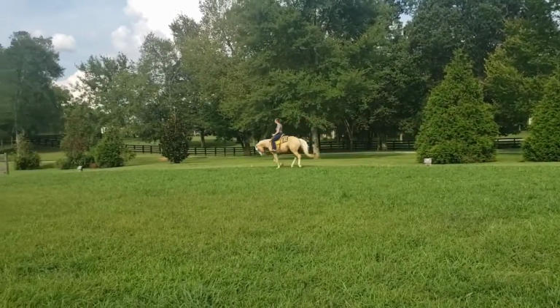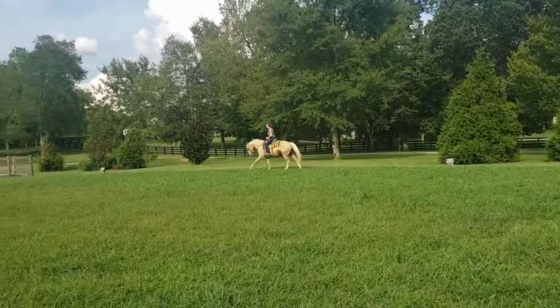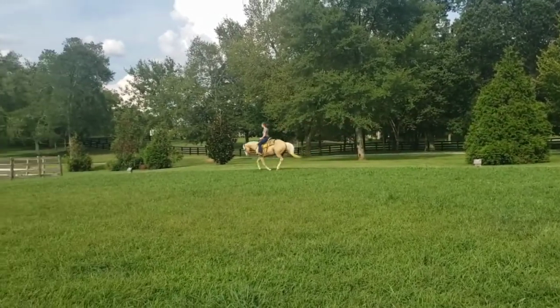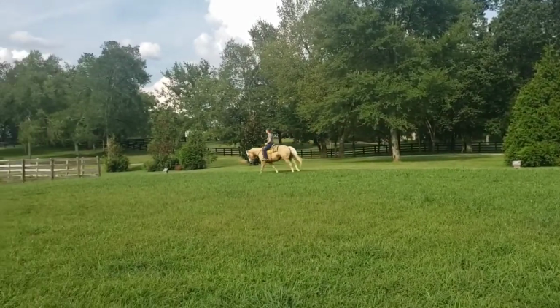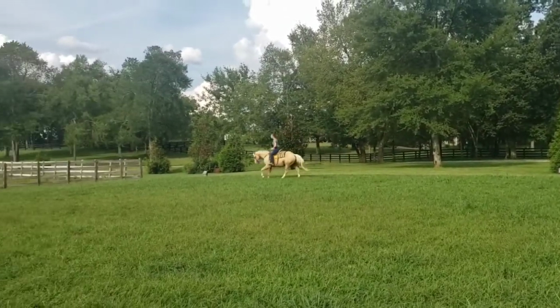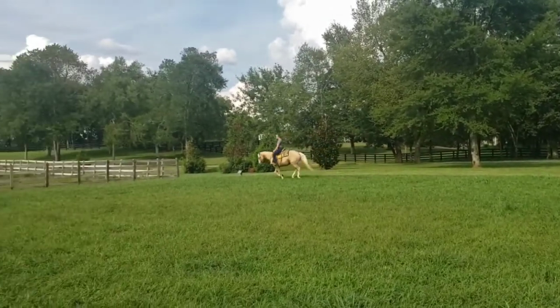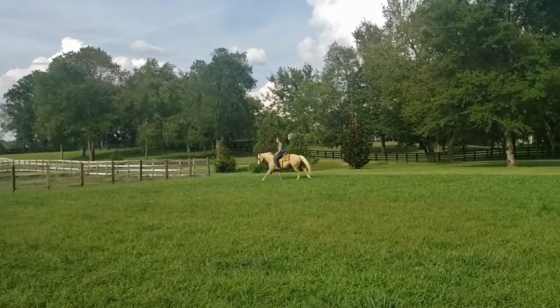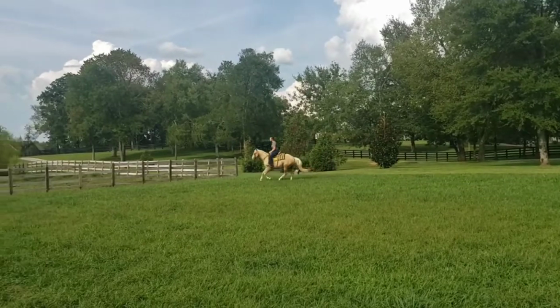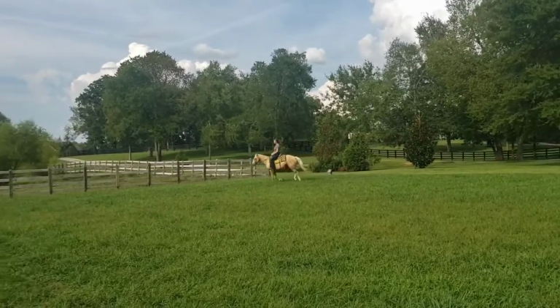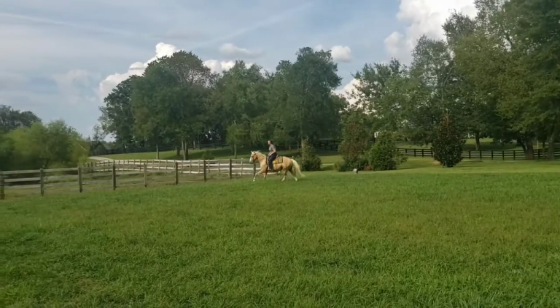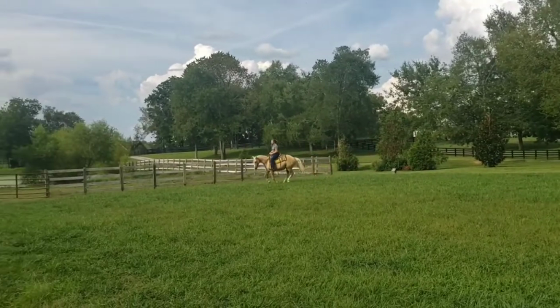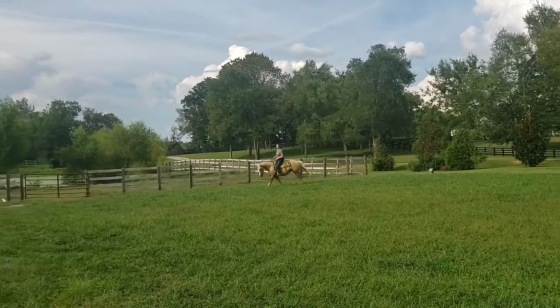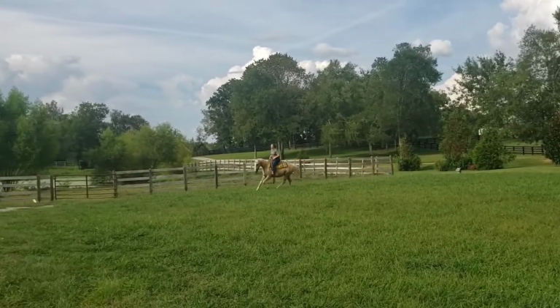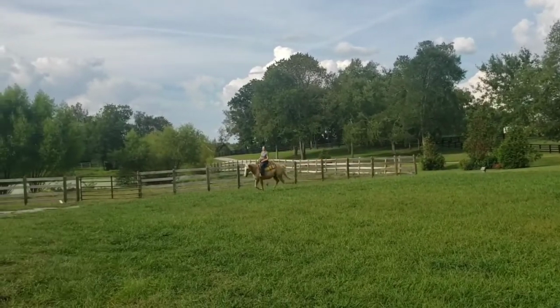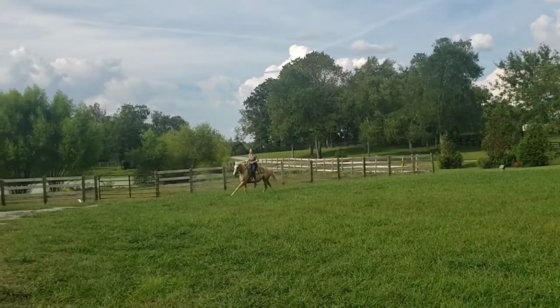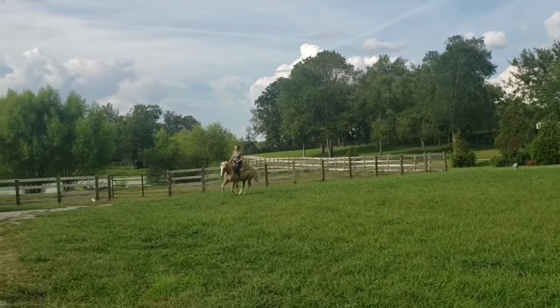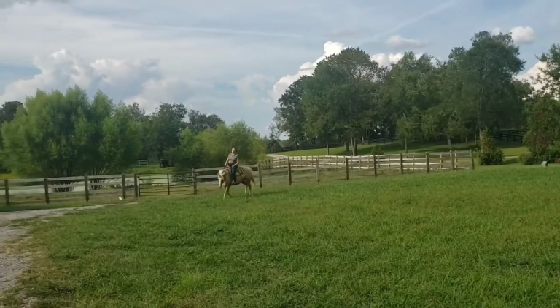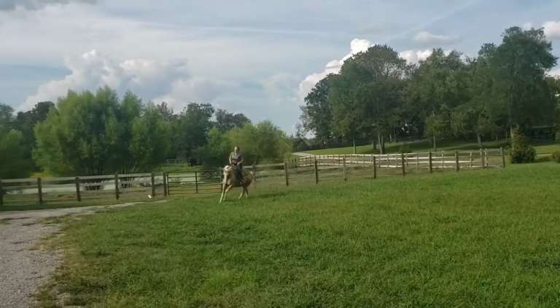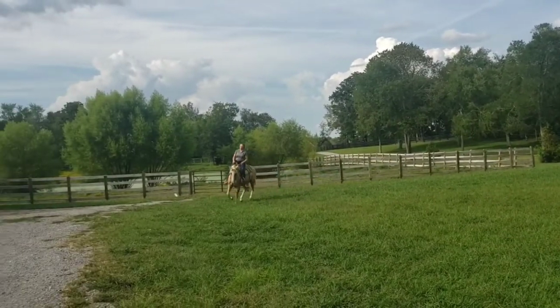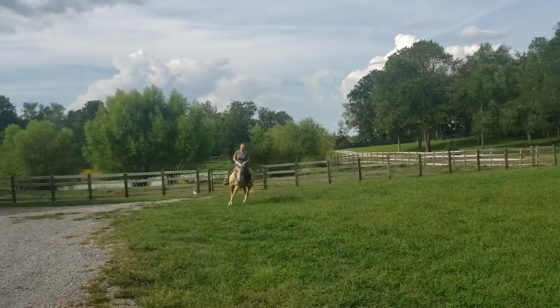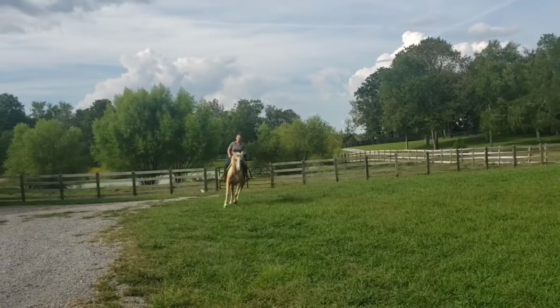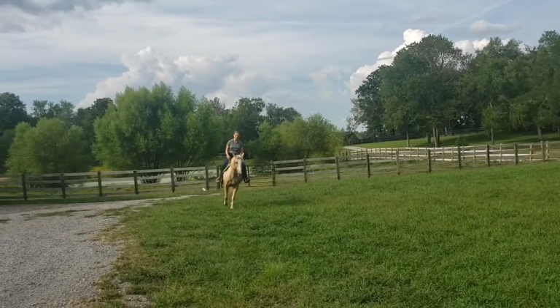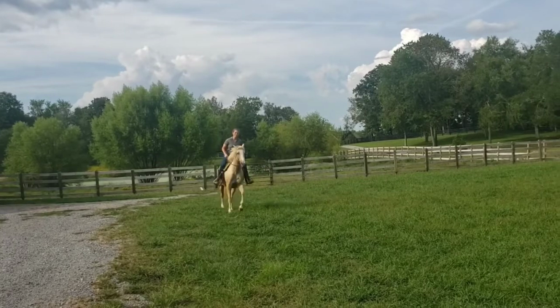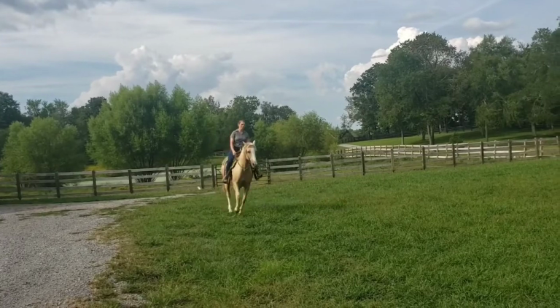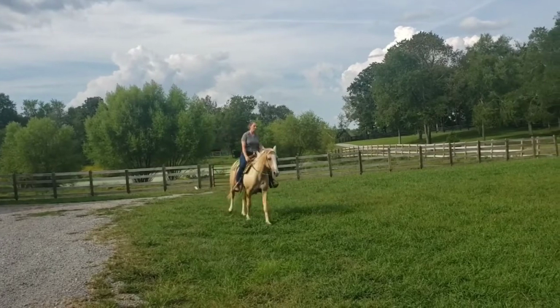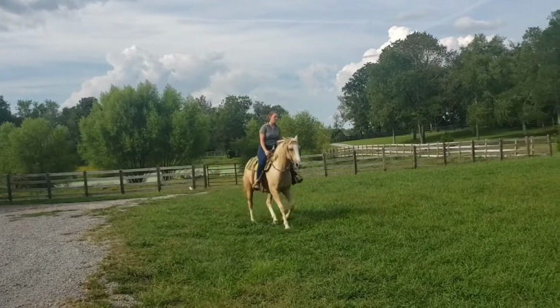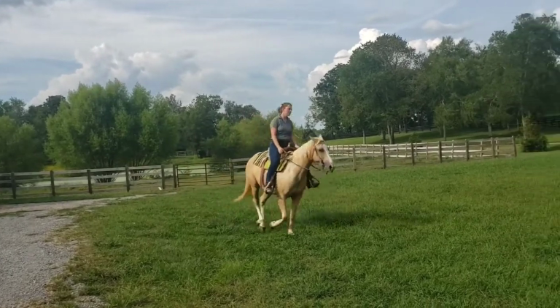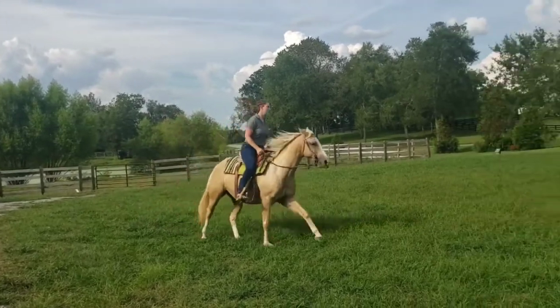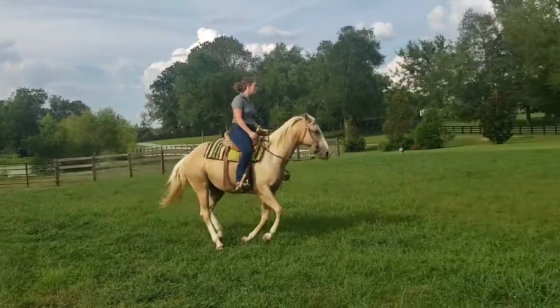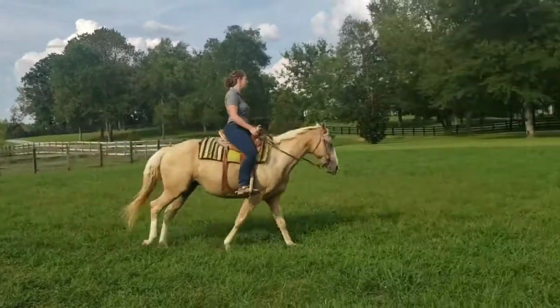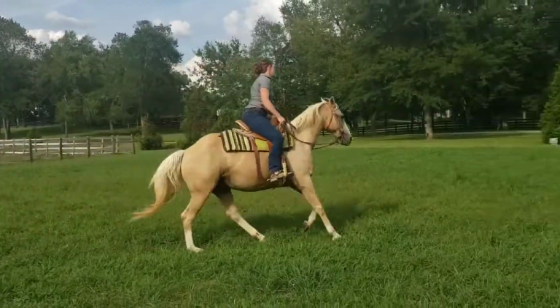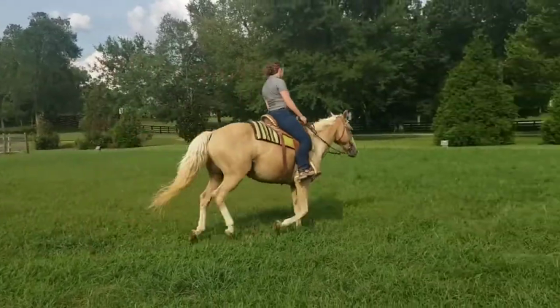Good, now soften. Let her carry herself. Good, now hold. Wait — hold a little bit more. Wait for her to rock her body up and her withers up. Right there. Good, very good.